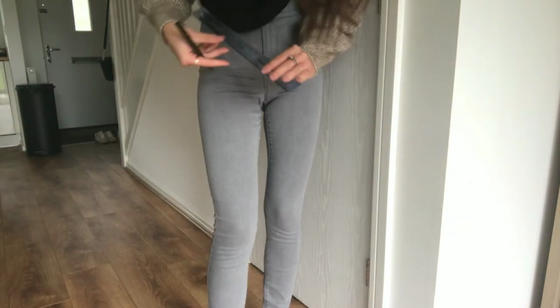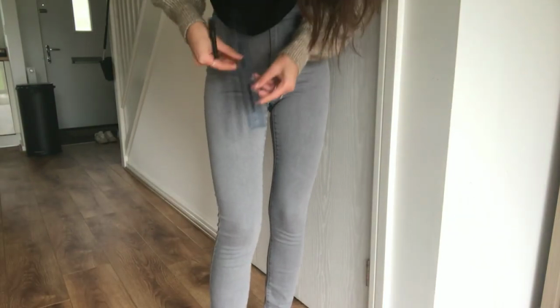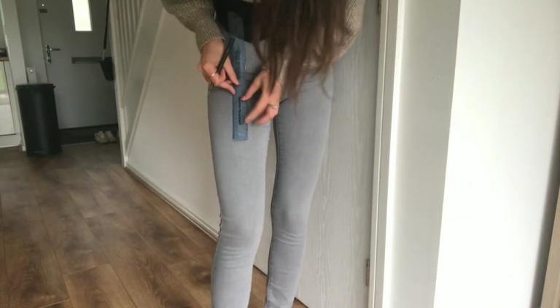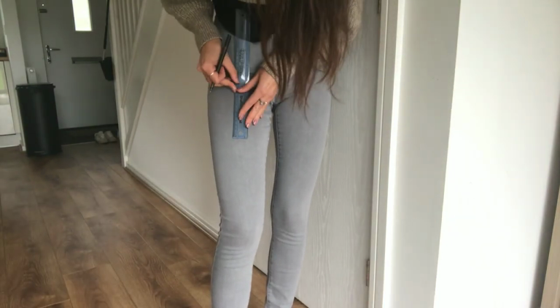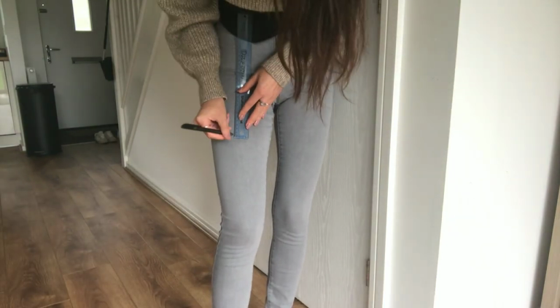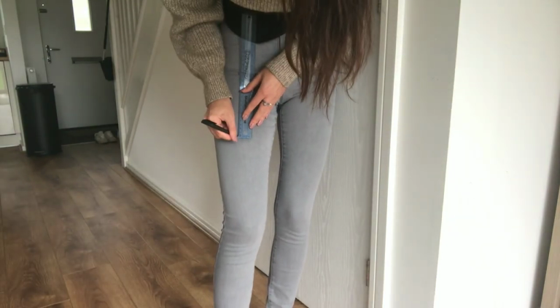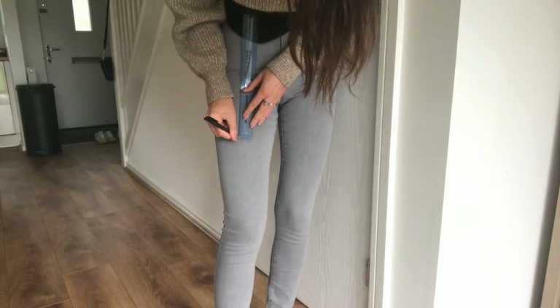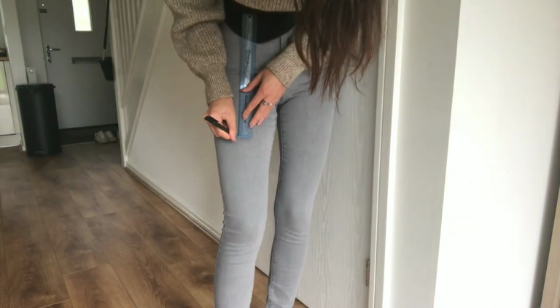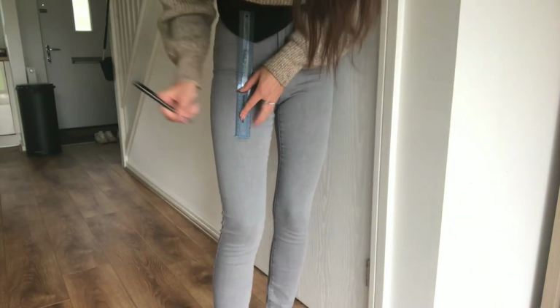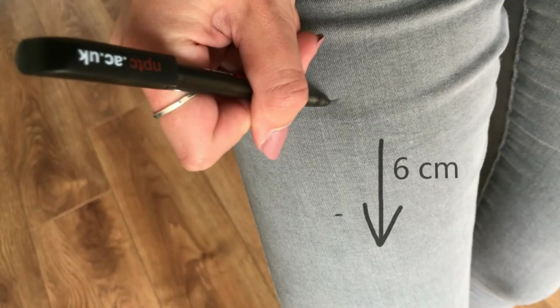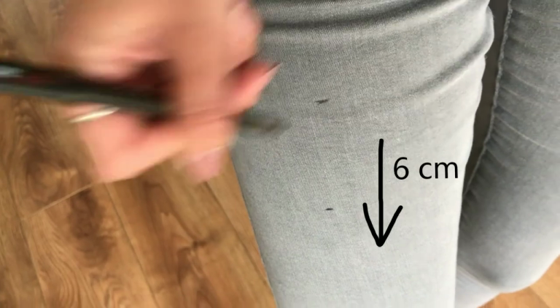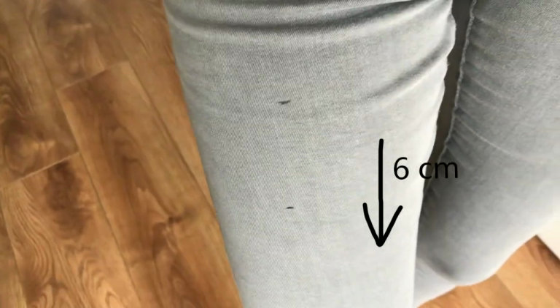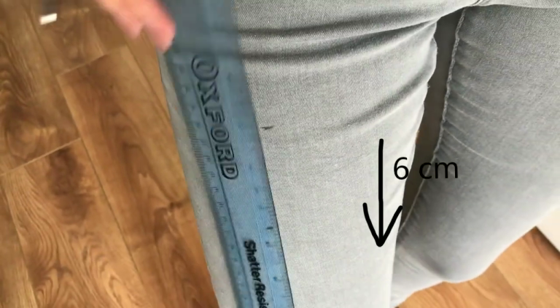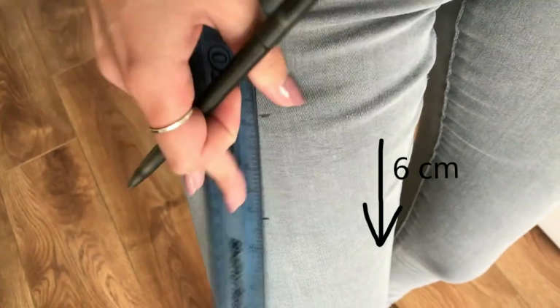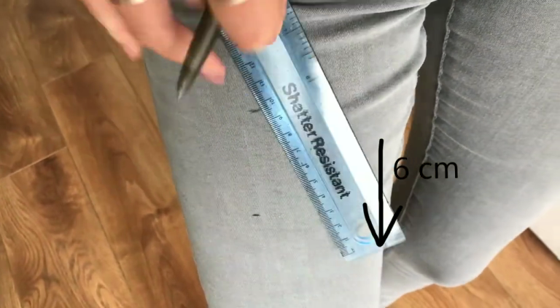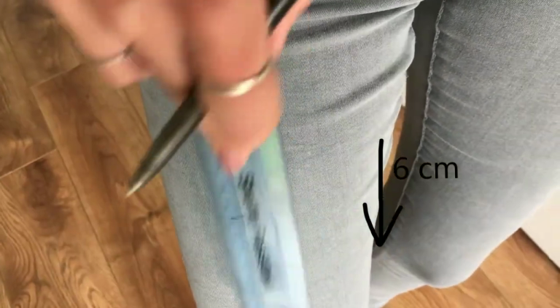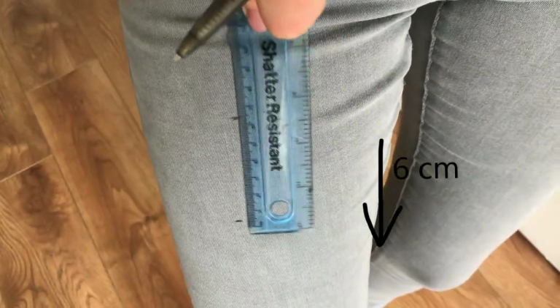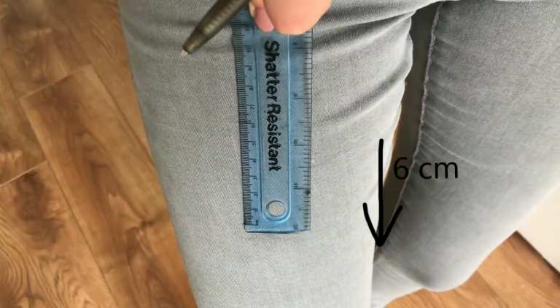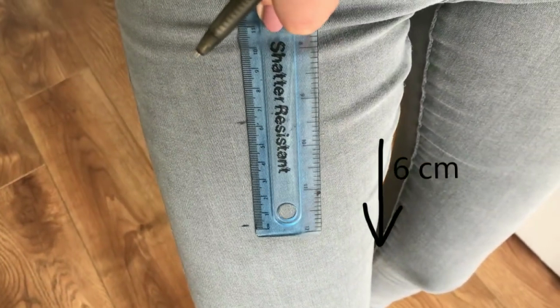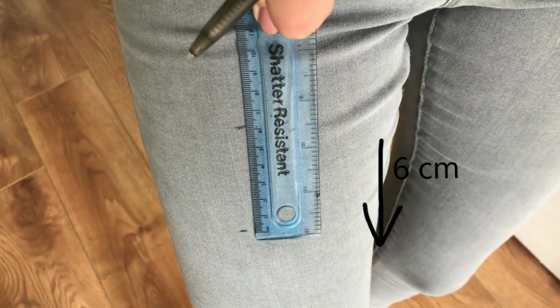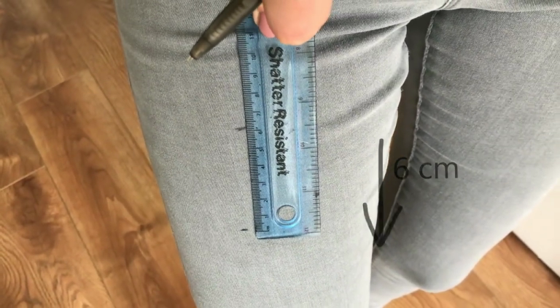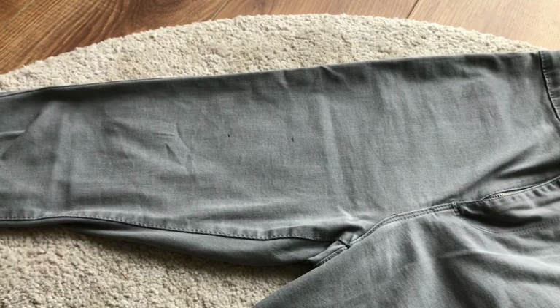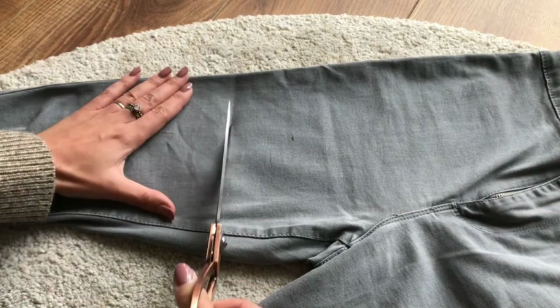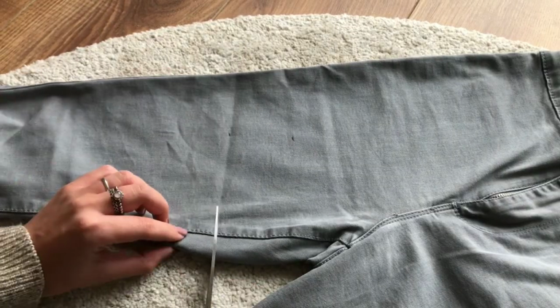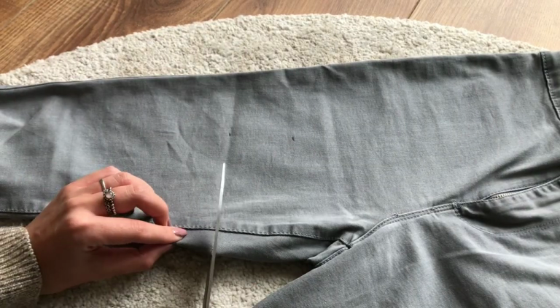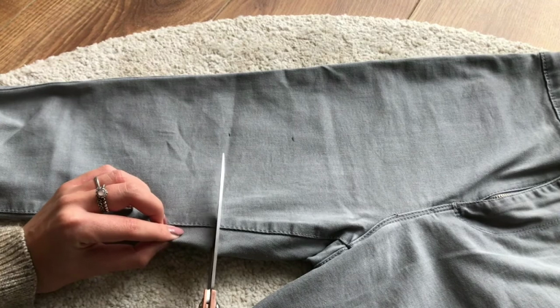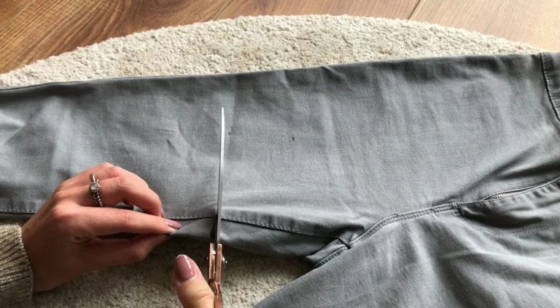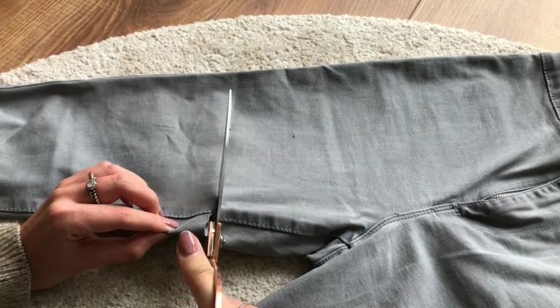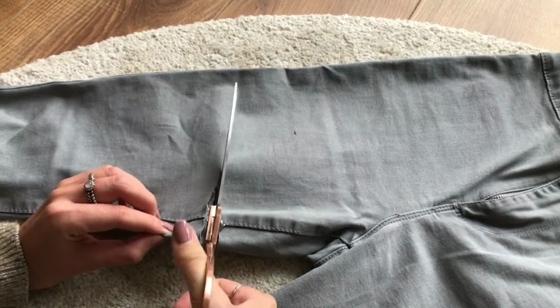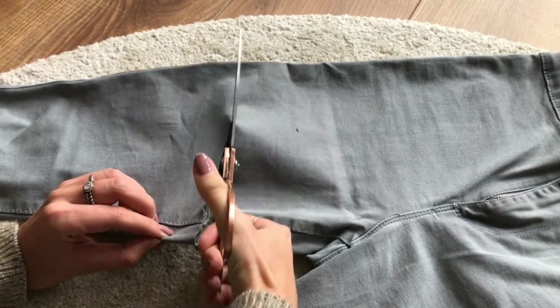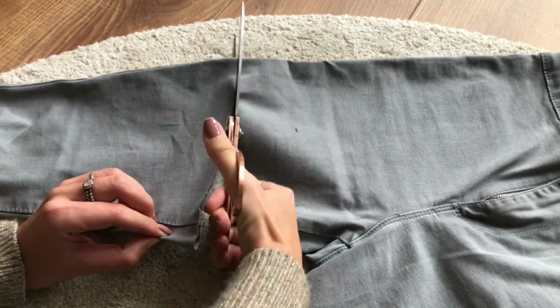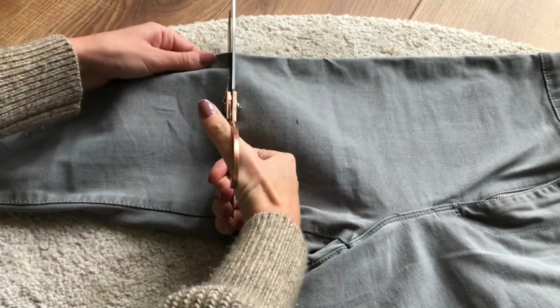Firstly I marked how long I would like my shorts to be and then used a ruler to mark six centimeters down from that marking. I then cut a straight line all along the second marking.